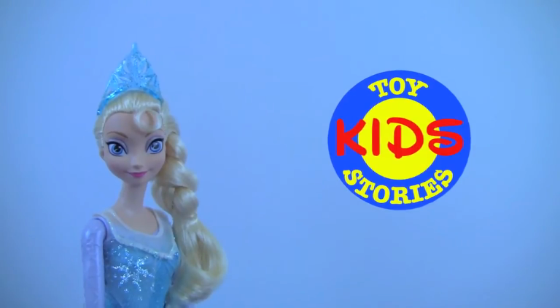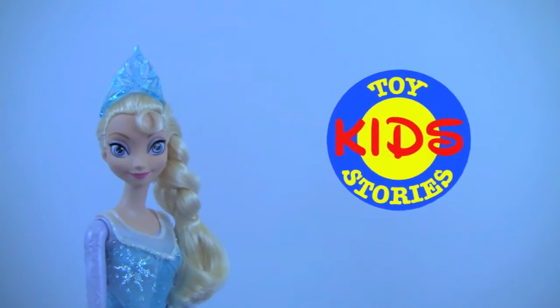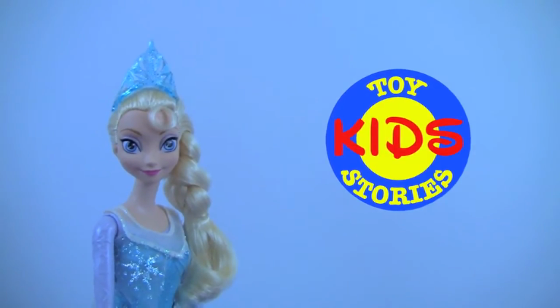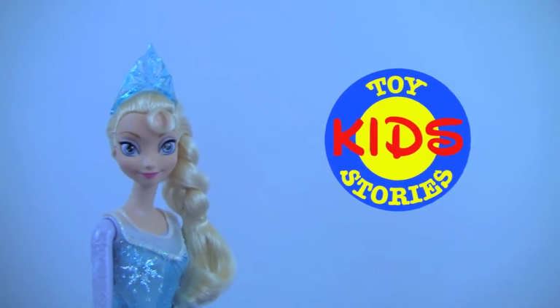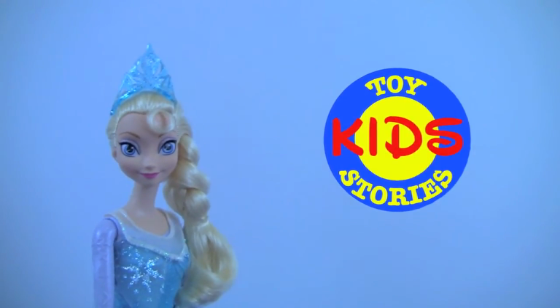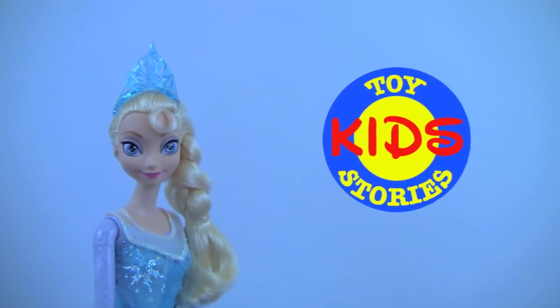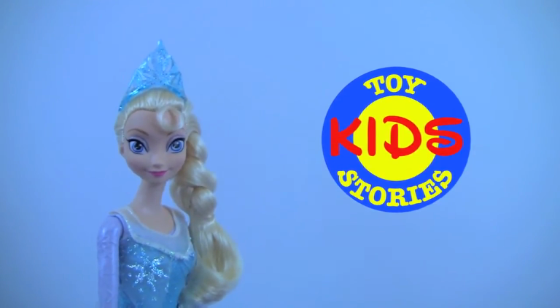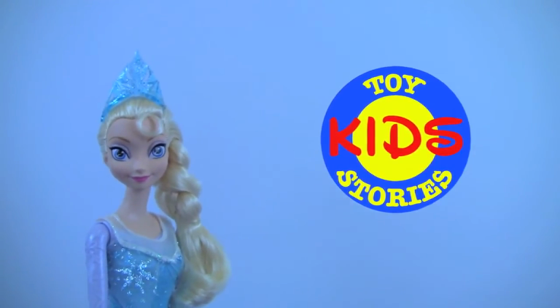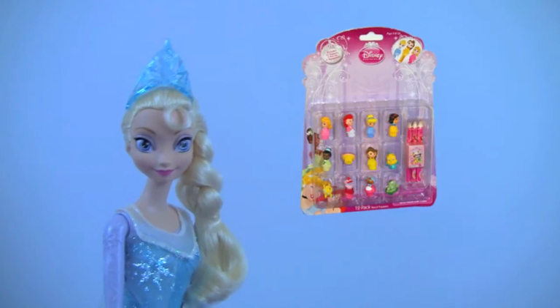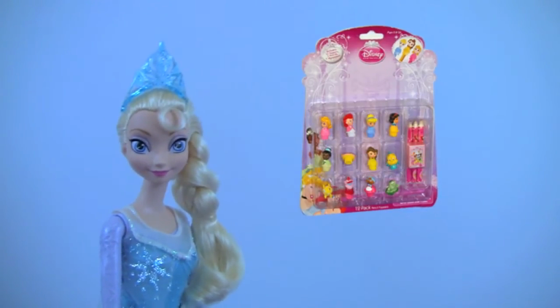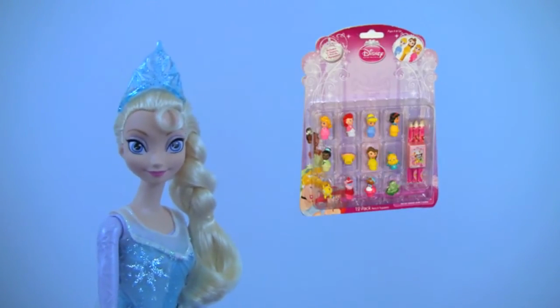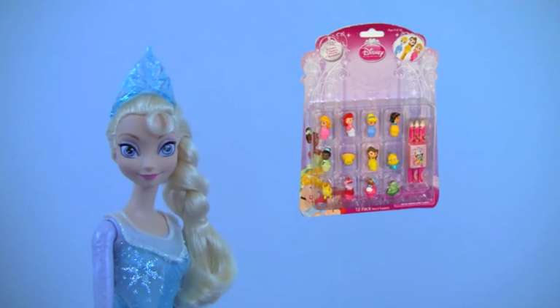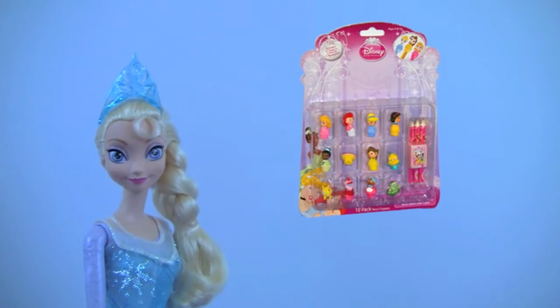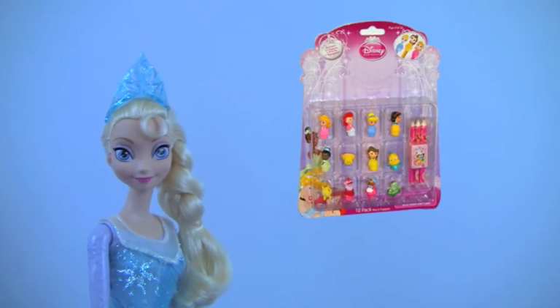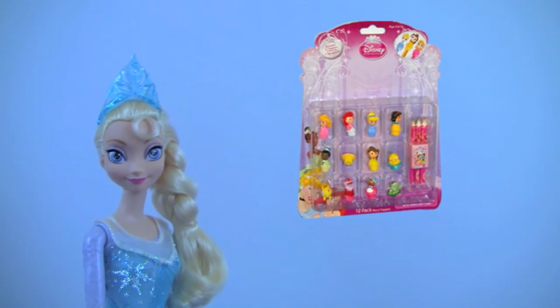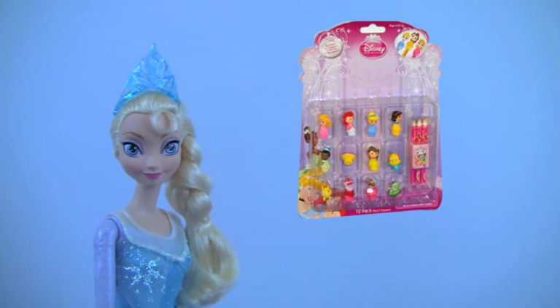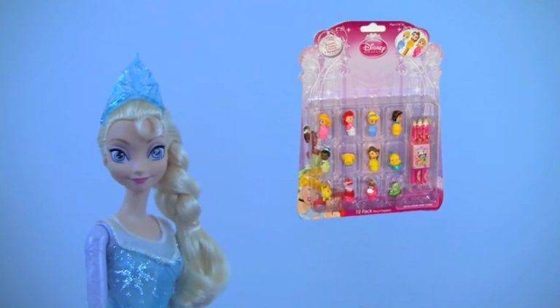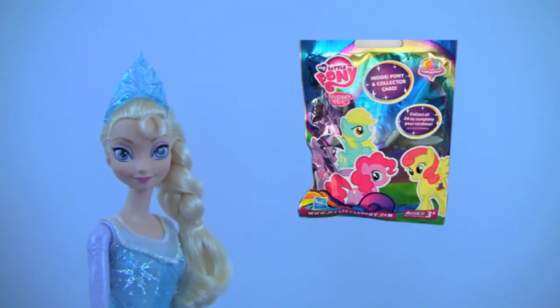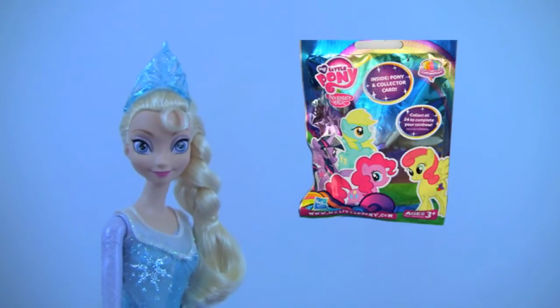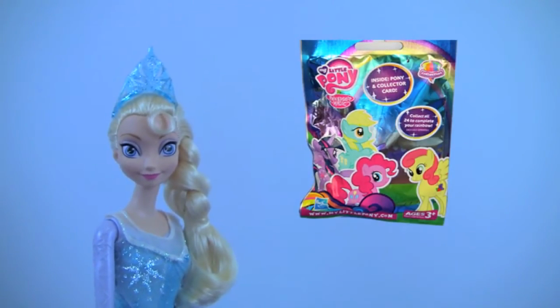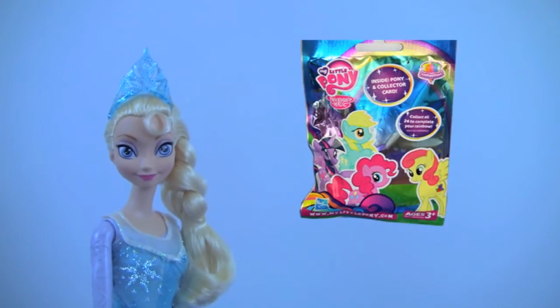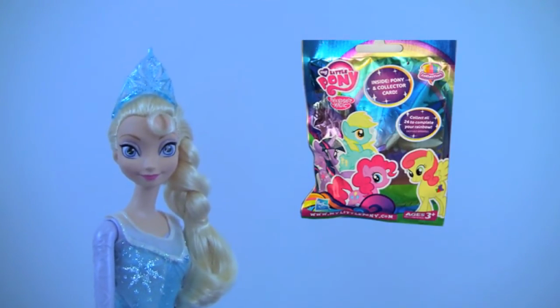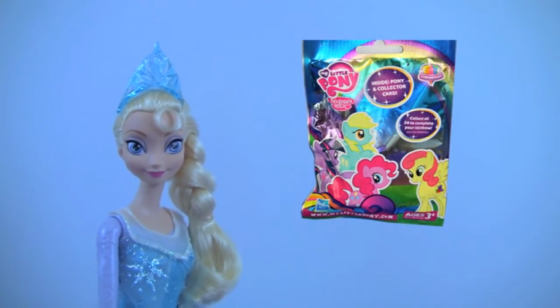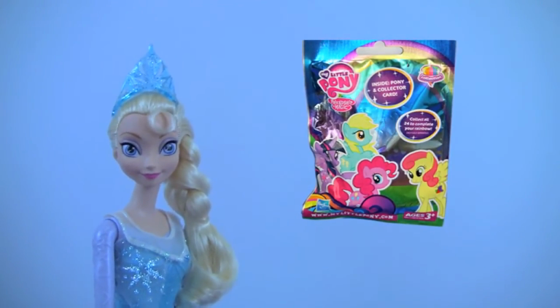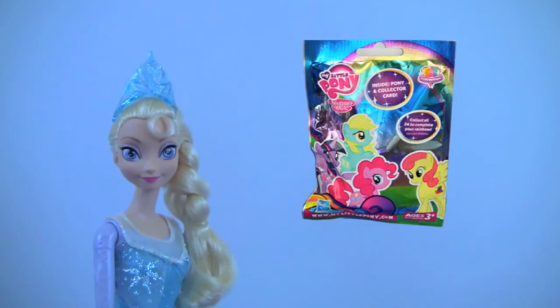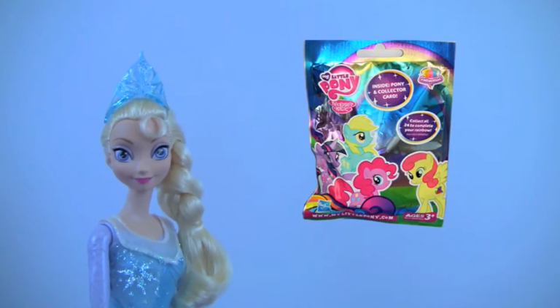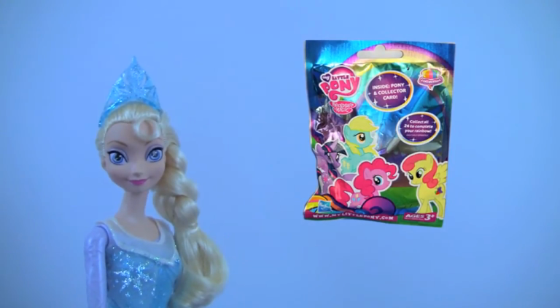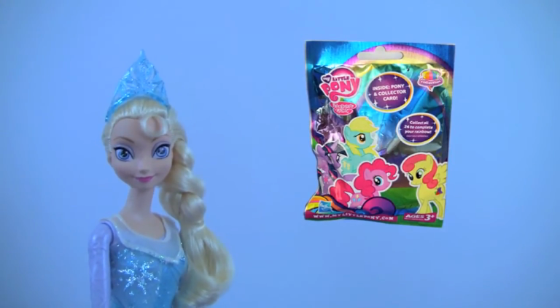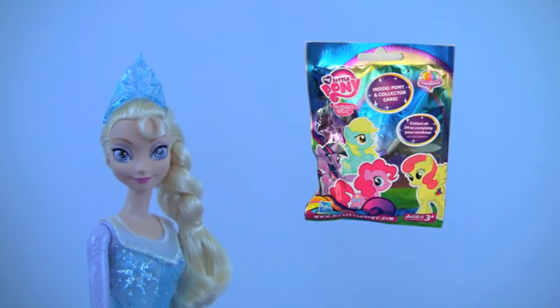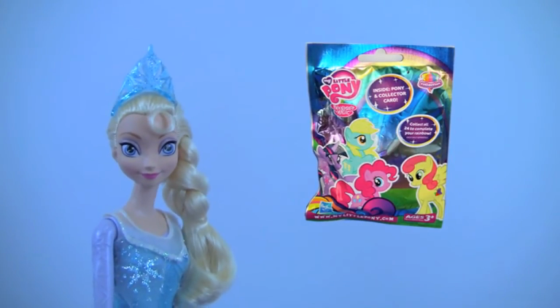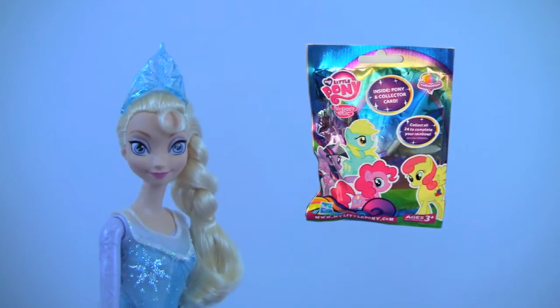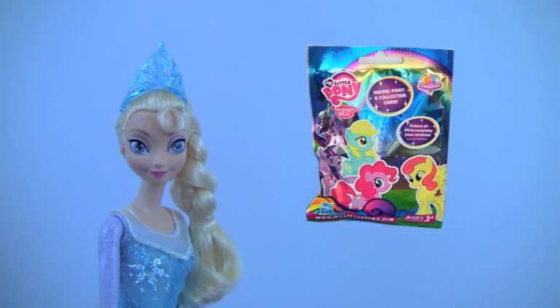Welcome to Kids Toy Stories! Today we're going to open a pack of Disney Princess Tiny Toppers, and later we will have a My Little Pony blind bag surprise, so don't go away!